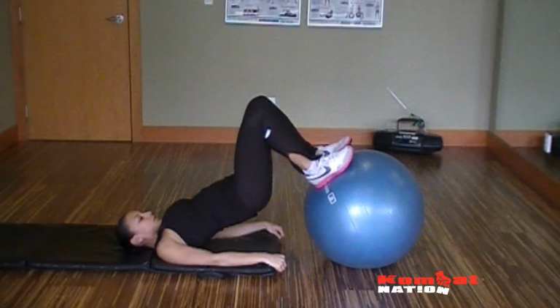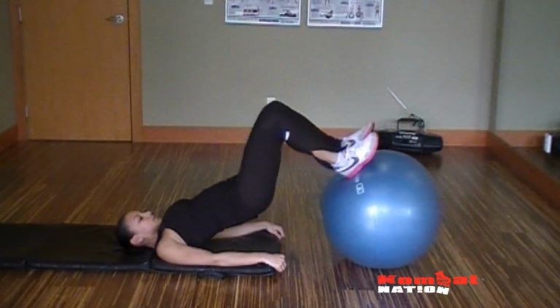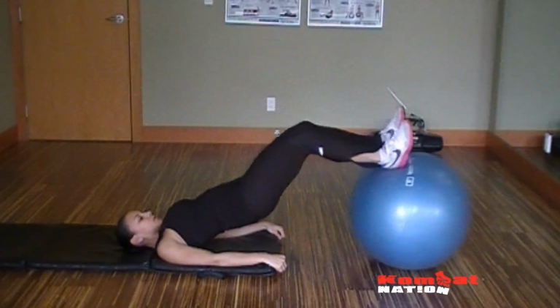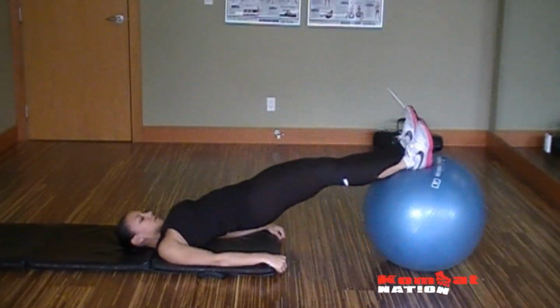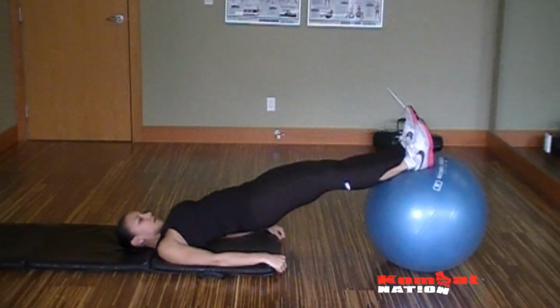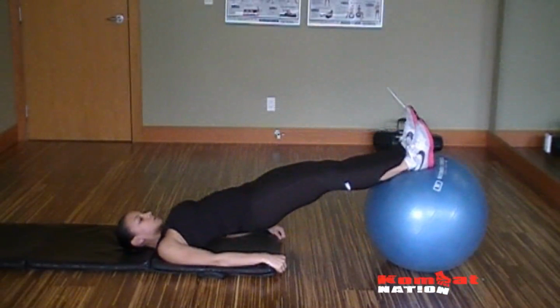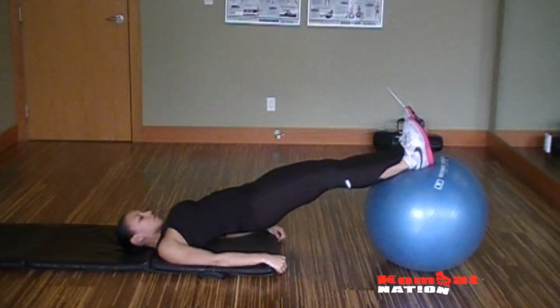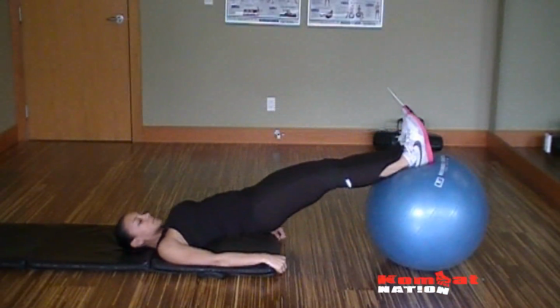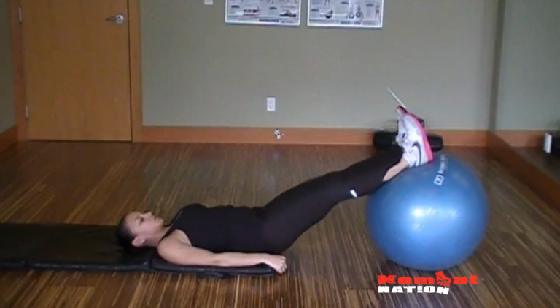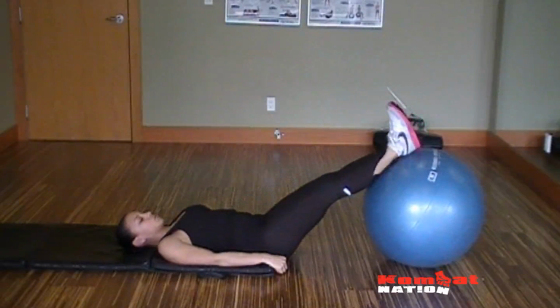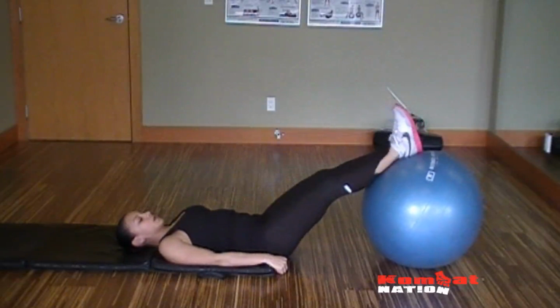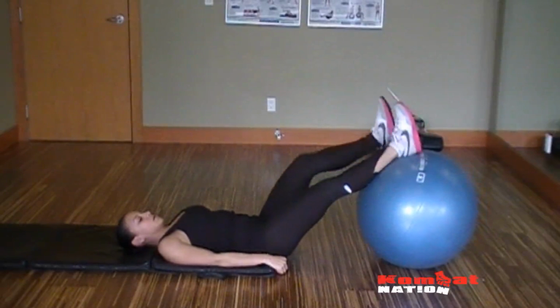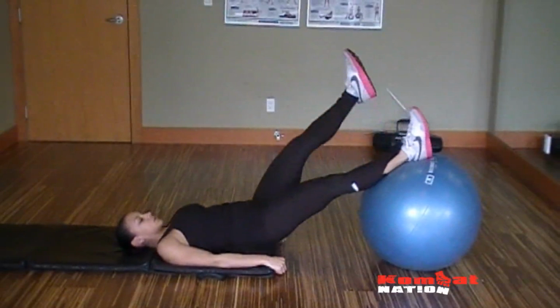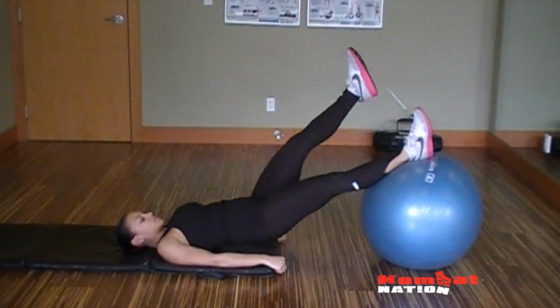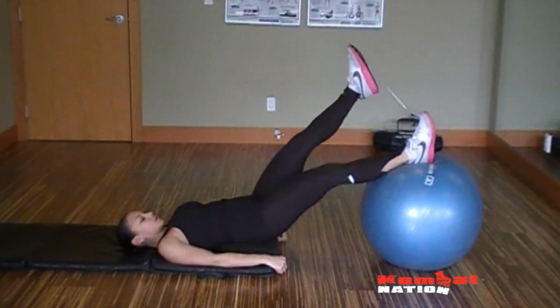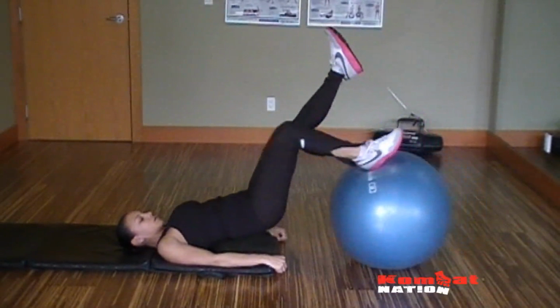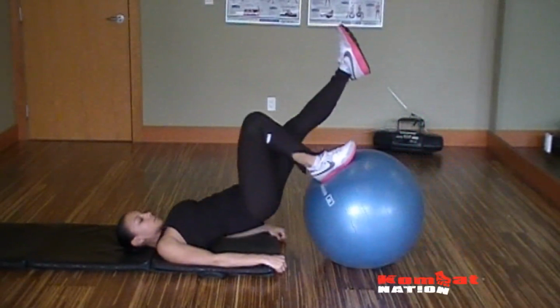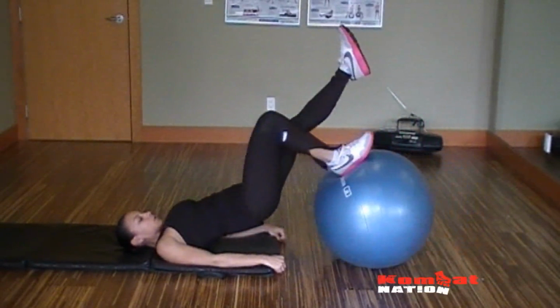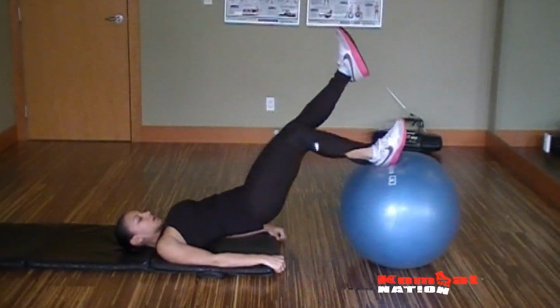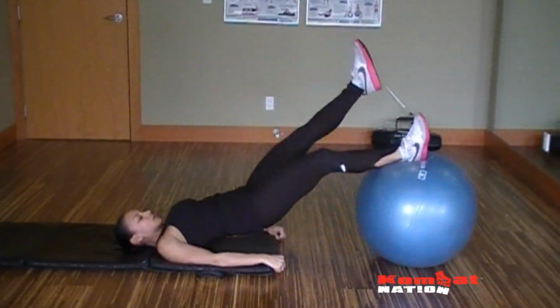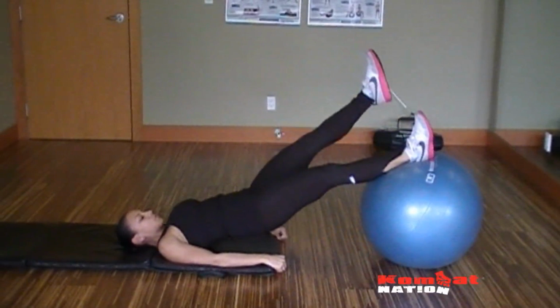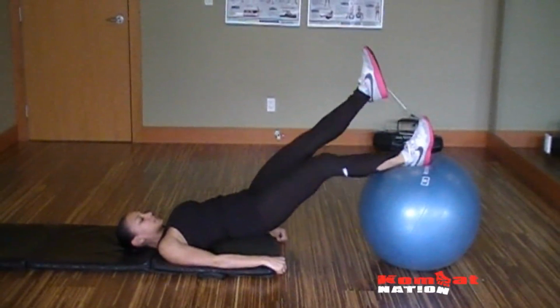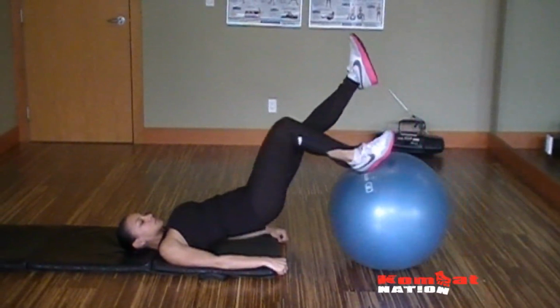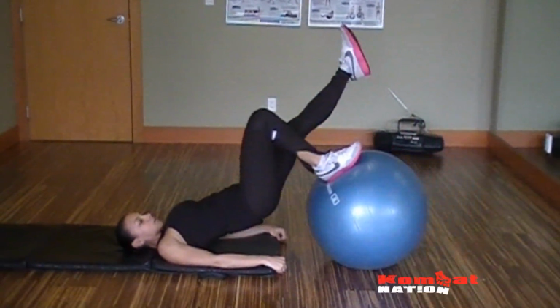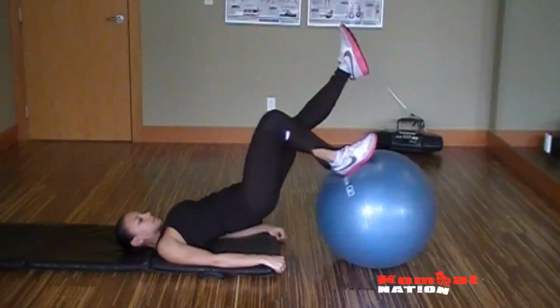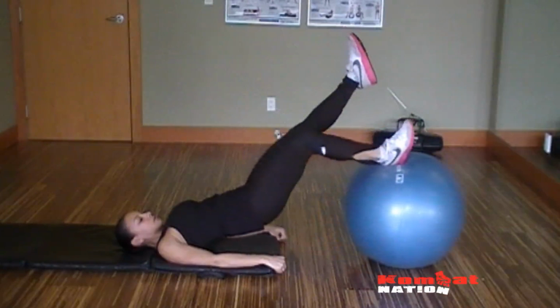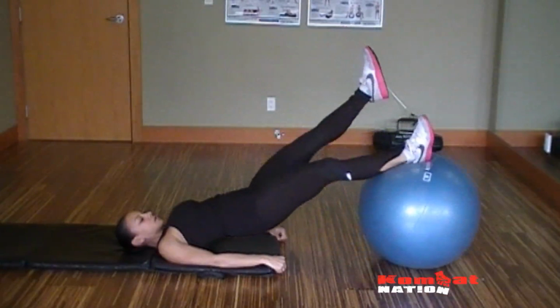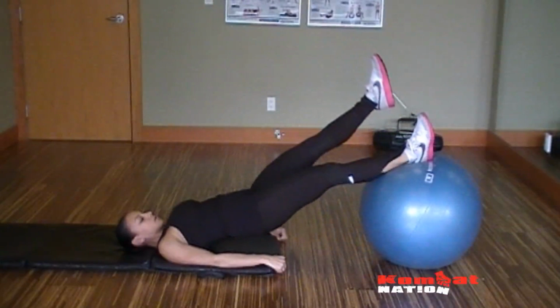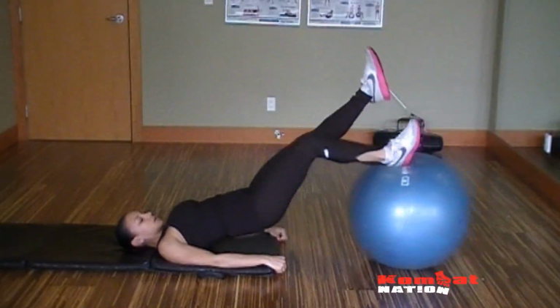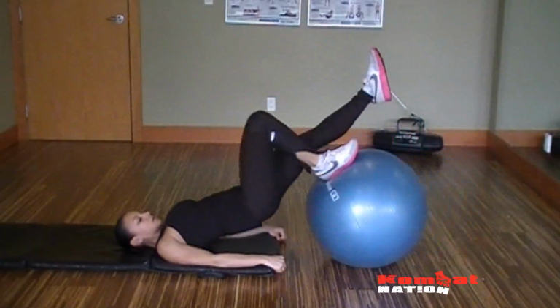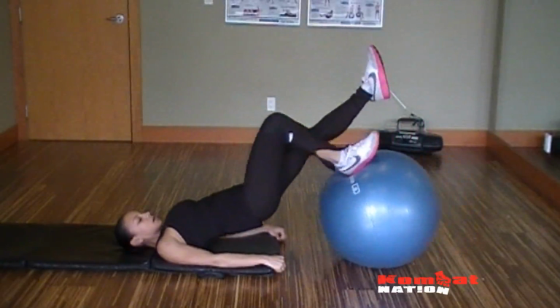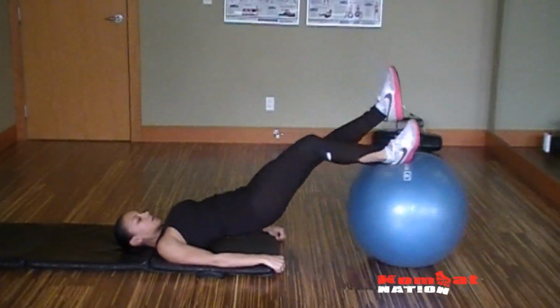Bringing the heels in and then out. For more of a challenge, you can do one-legged — same thing, but using one leg. So you're focusing on just that right hamstring, curling in and out.